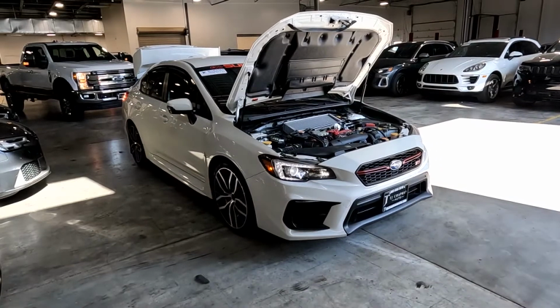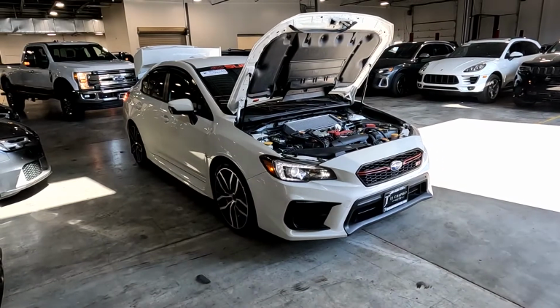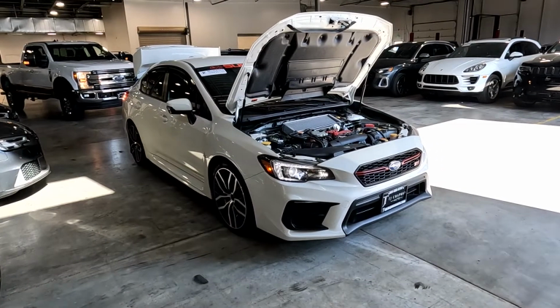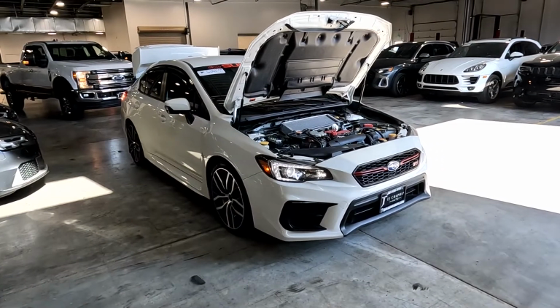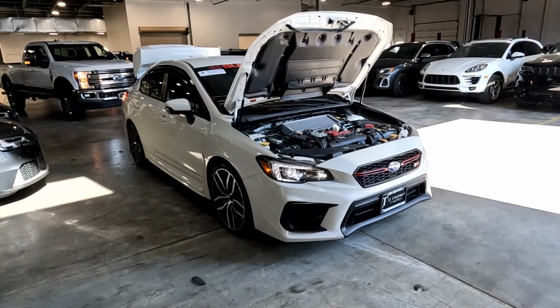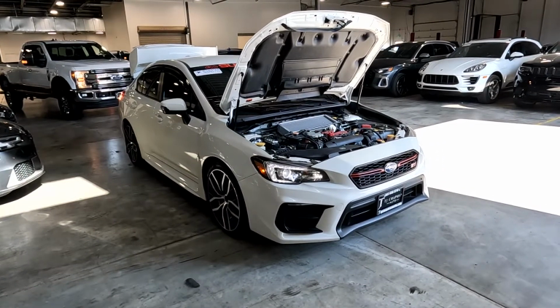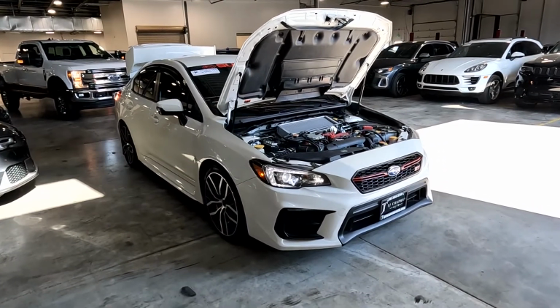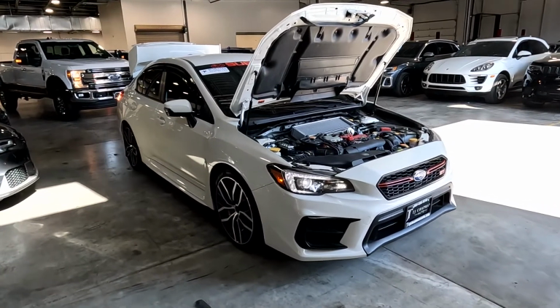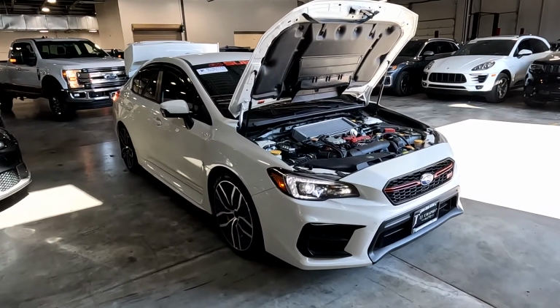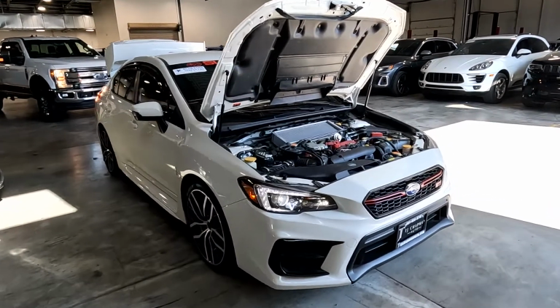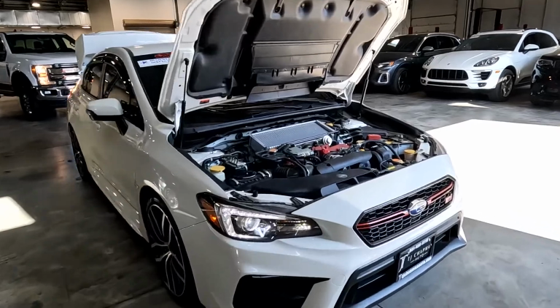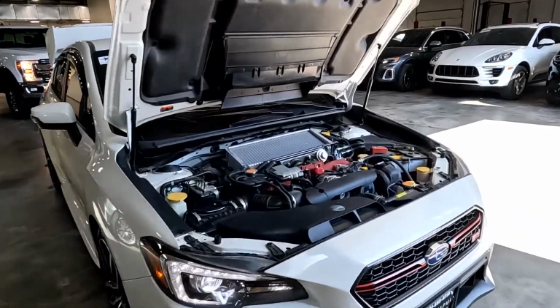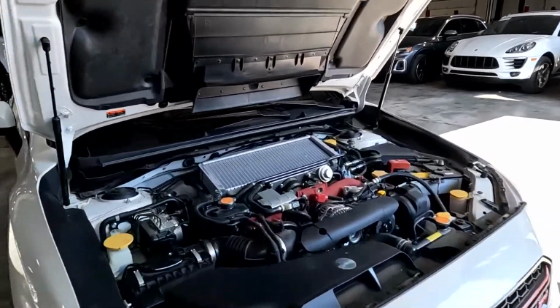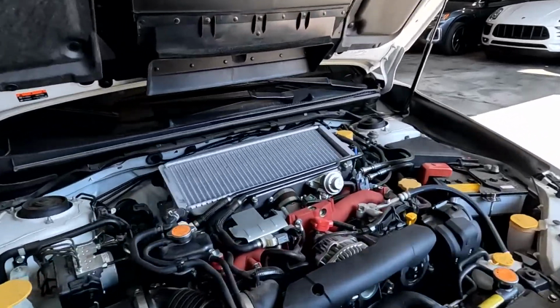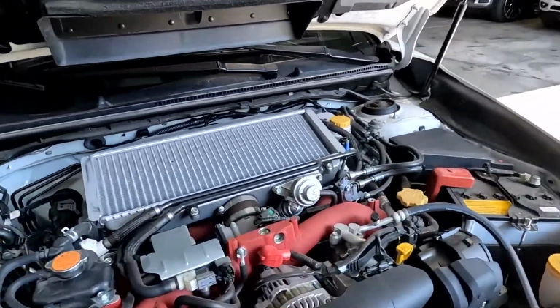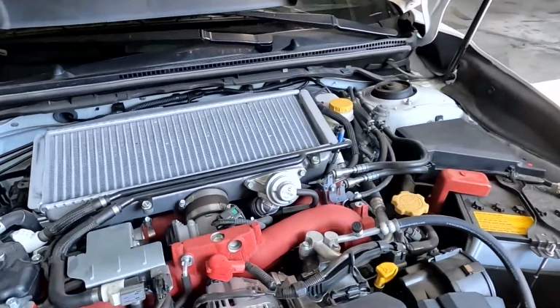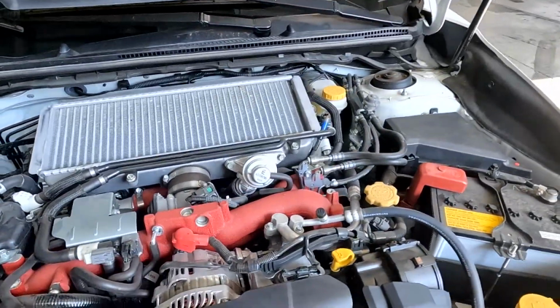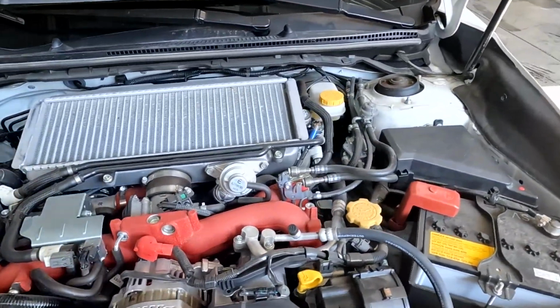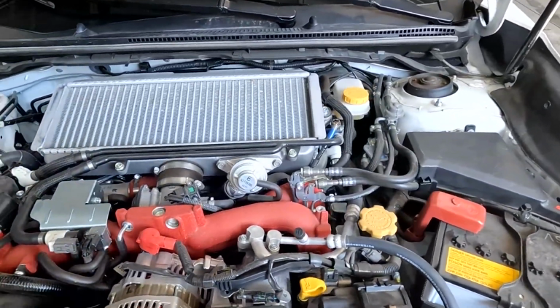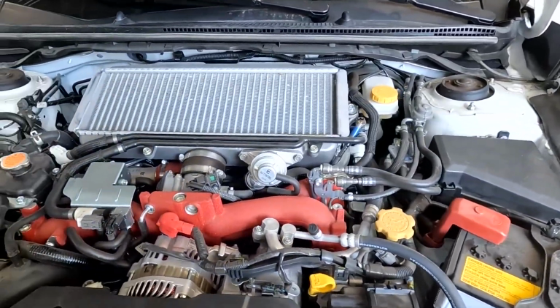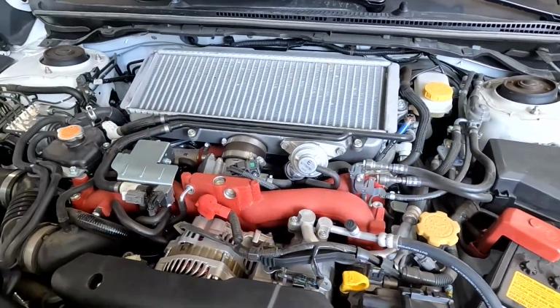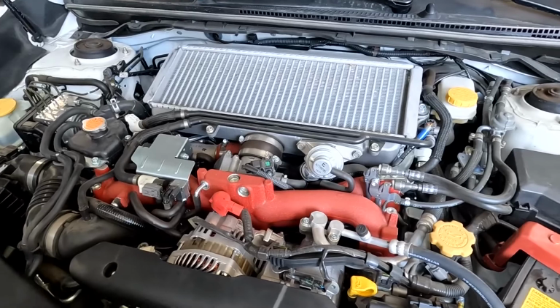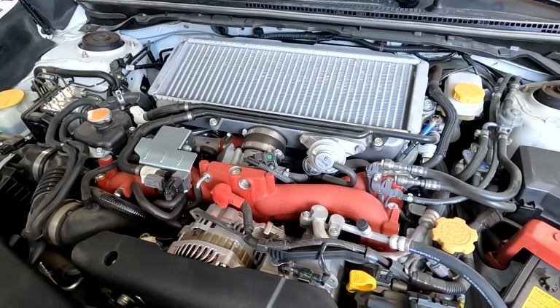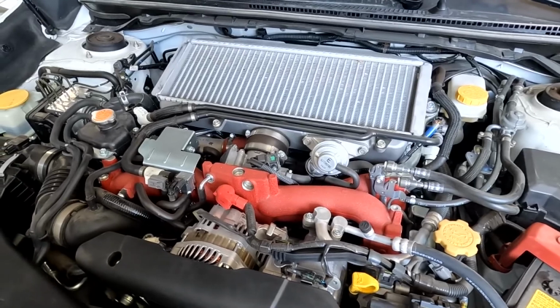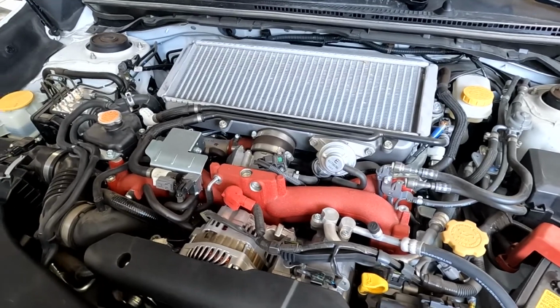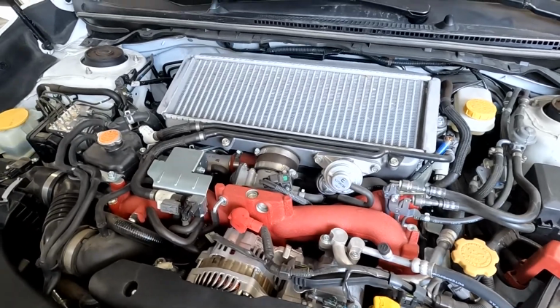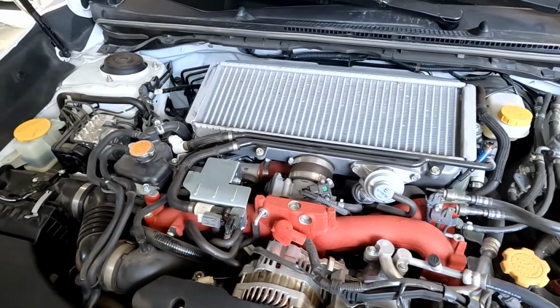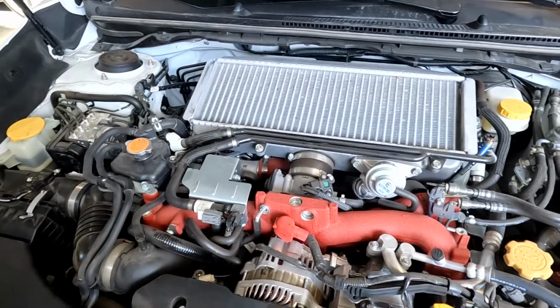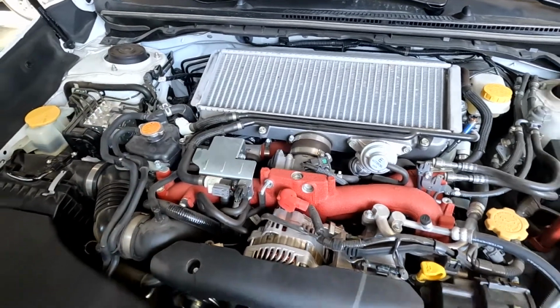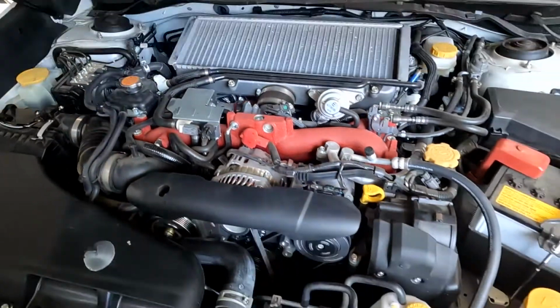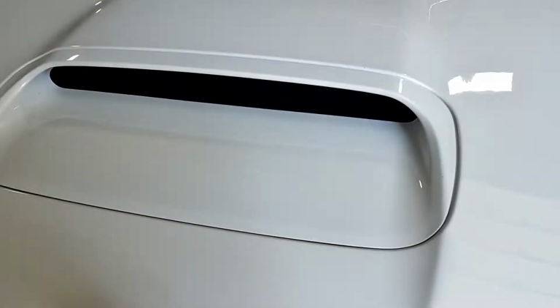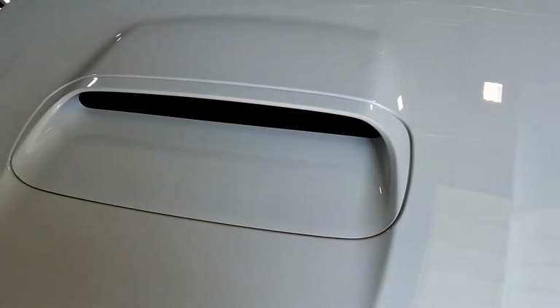Hello everyone, today we have a 2021 Subaru WRX STI all-wheel drive. It is running smooth, so I'm going to go ahead and close this up and take it for a tour.